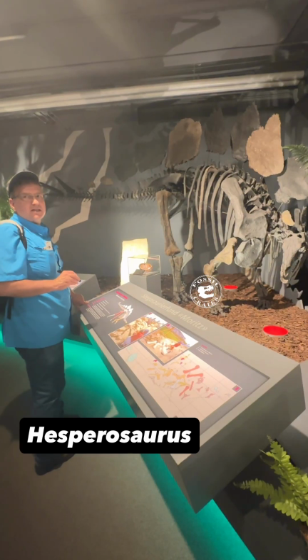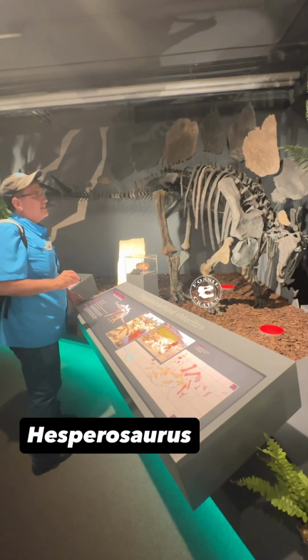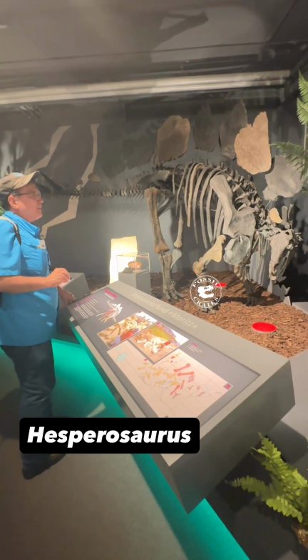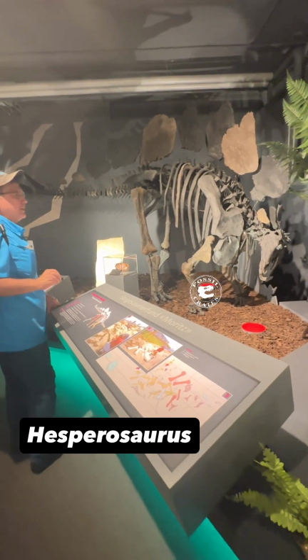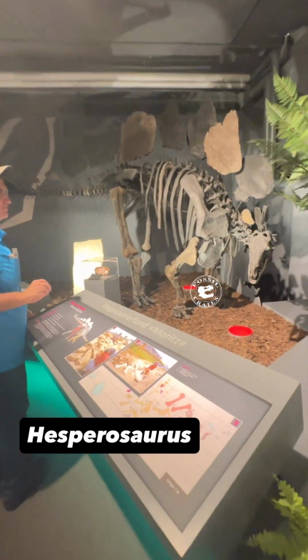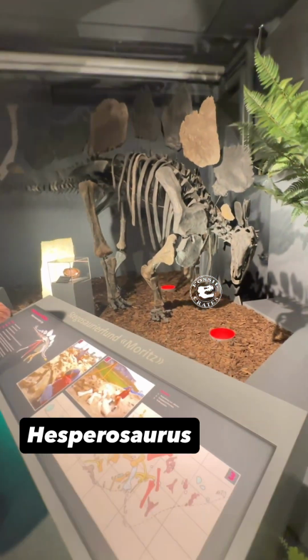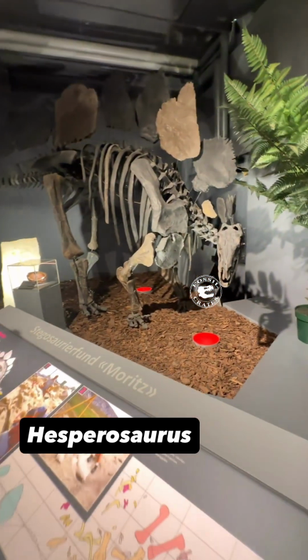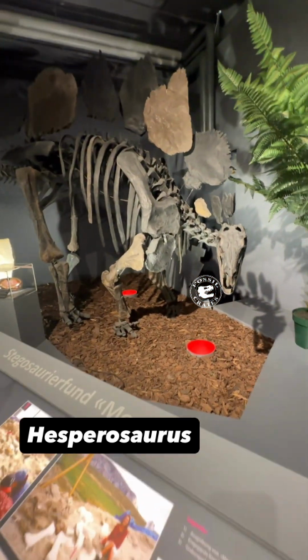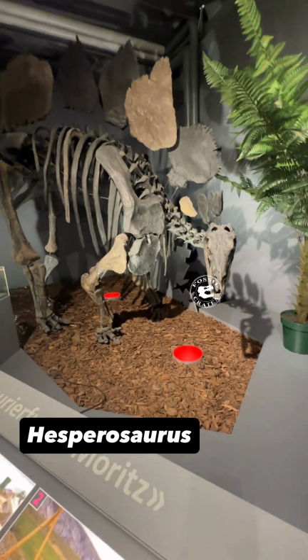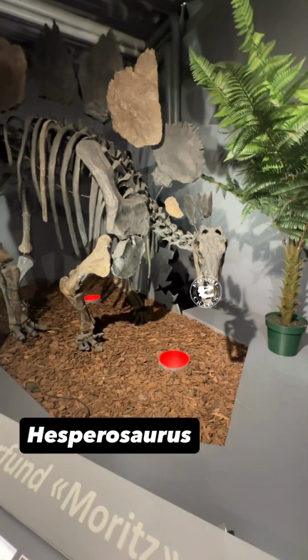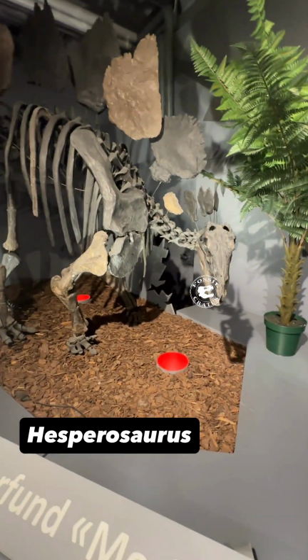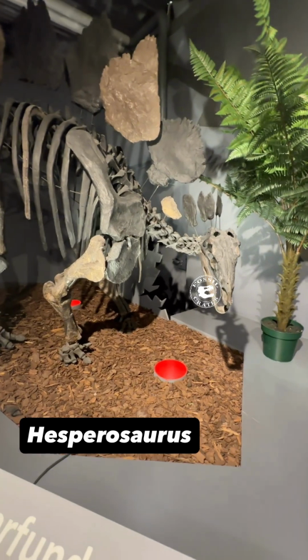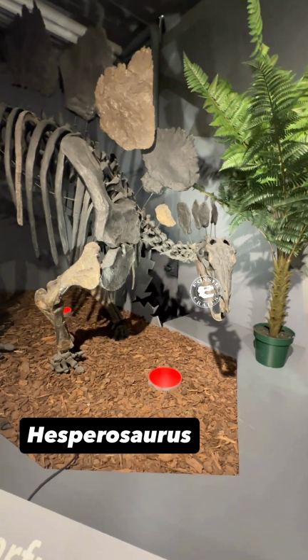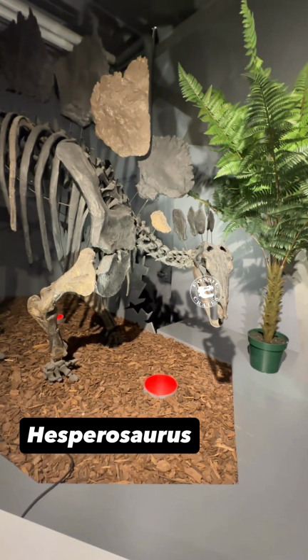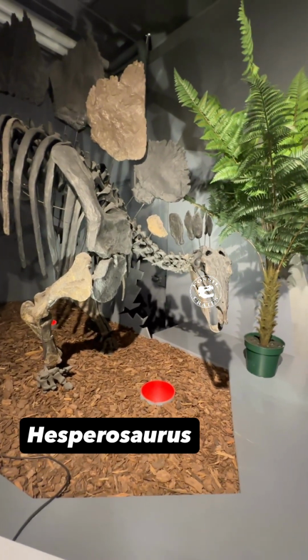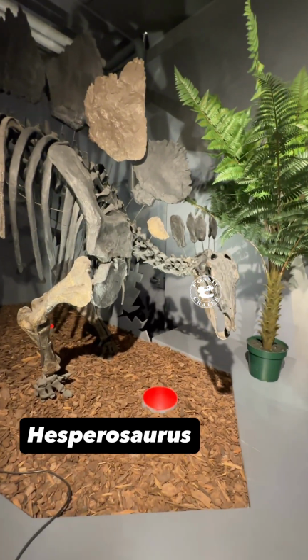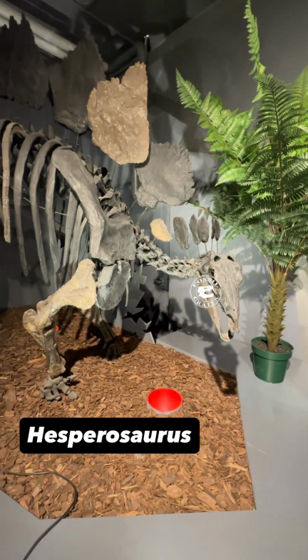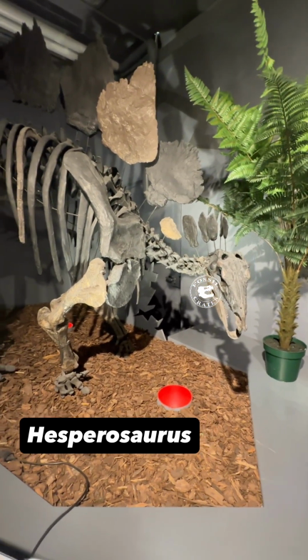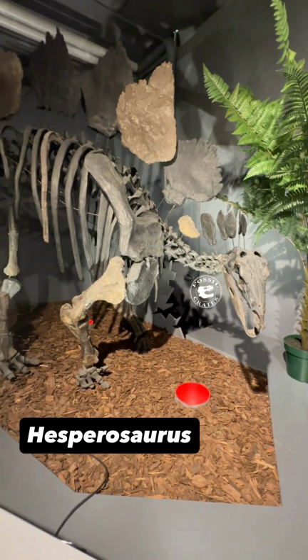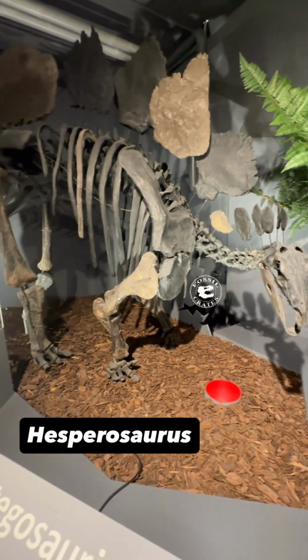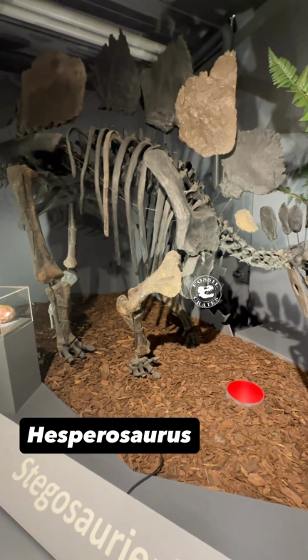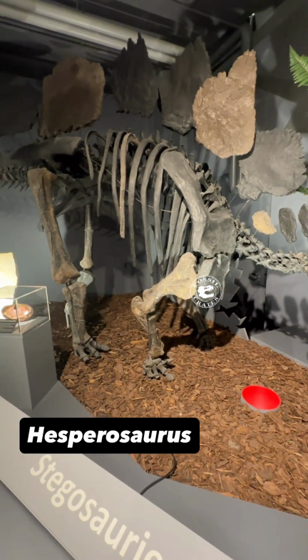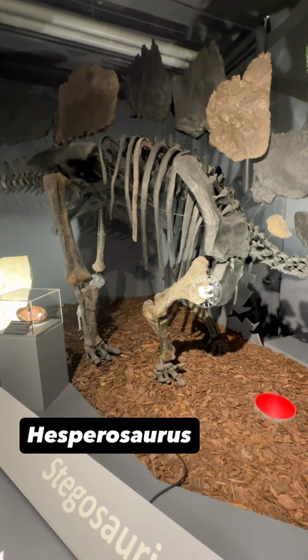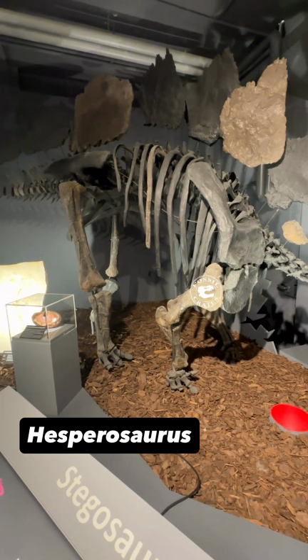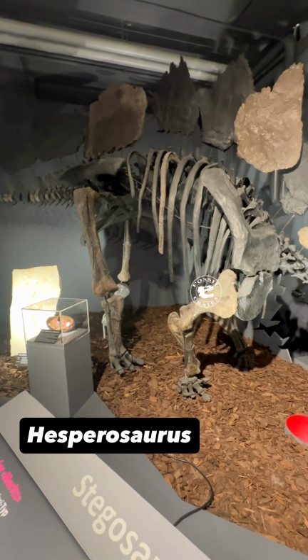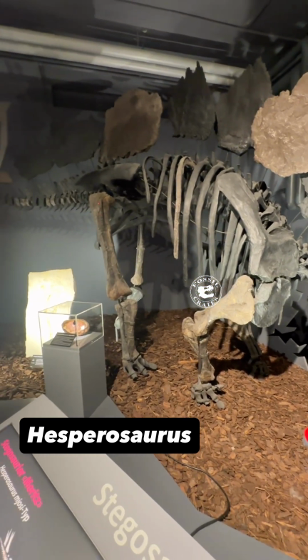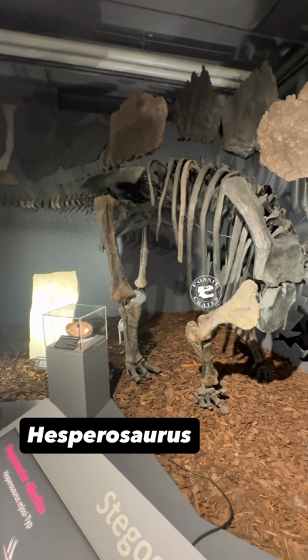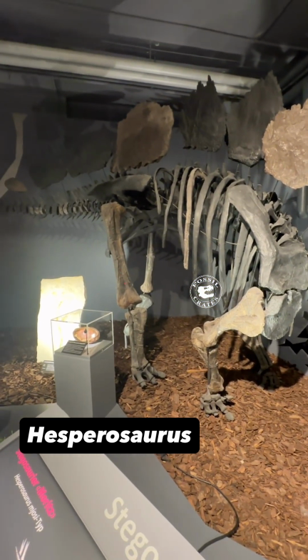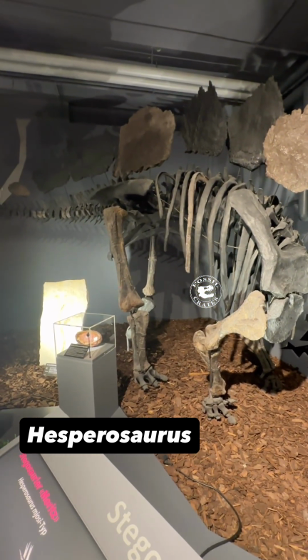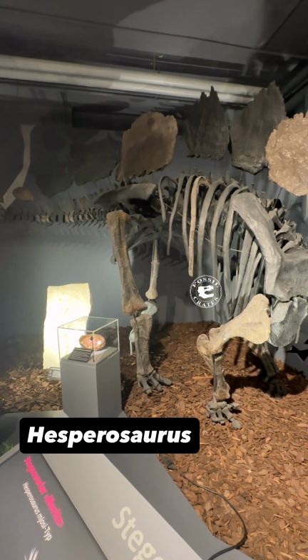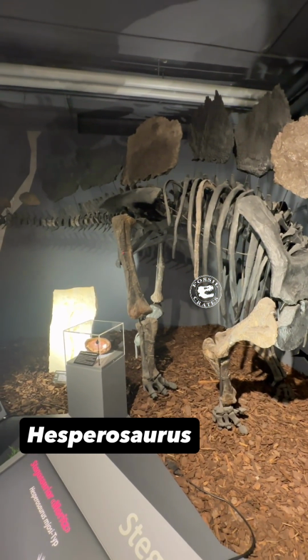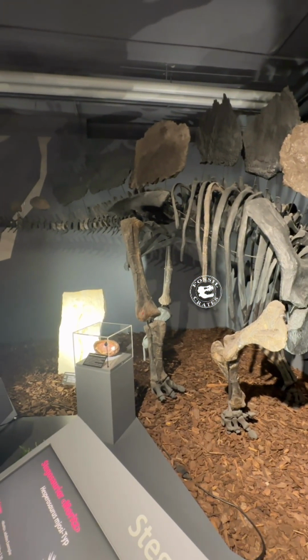This is another Hesperosaurus, and this one's less complete, as you can see. It's got an original spike there, a plate. It's got the cute little tiny humerus, radius, and ulna versus a much longer, gracile, almost diplodocid-style femur.